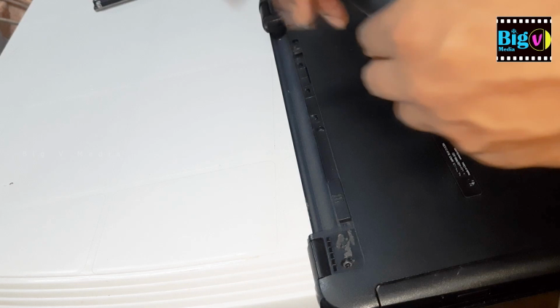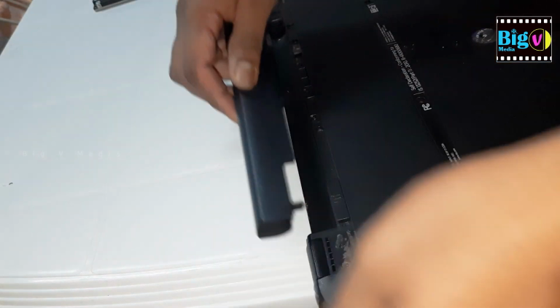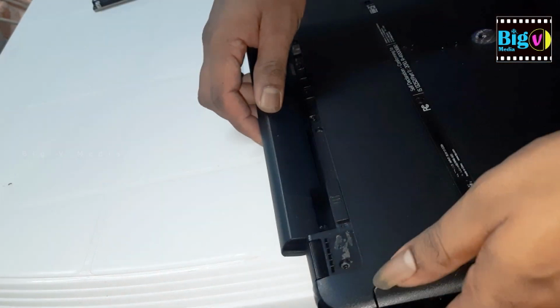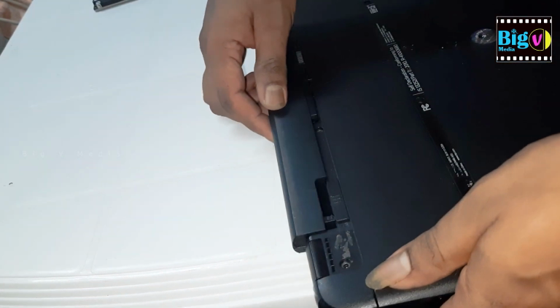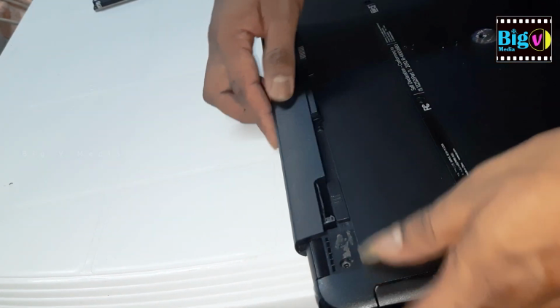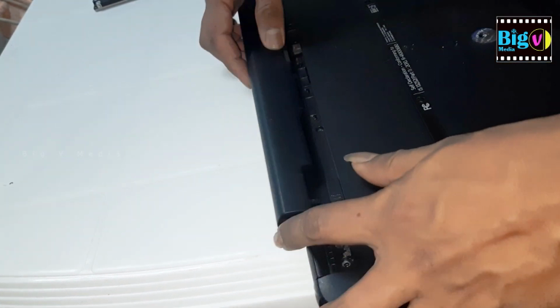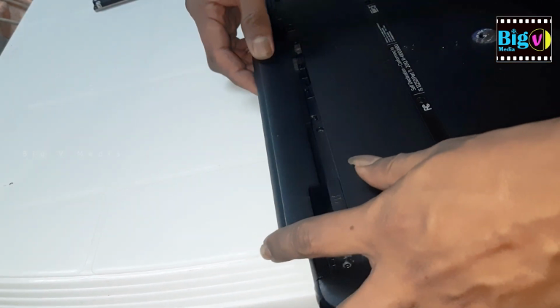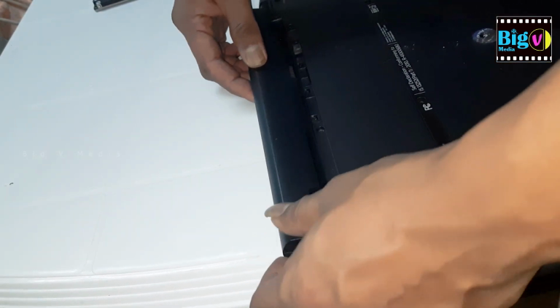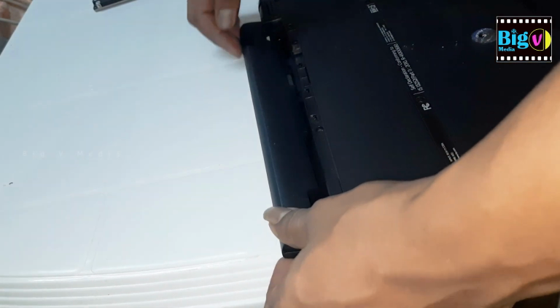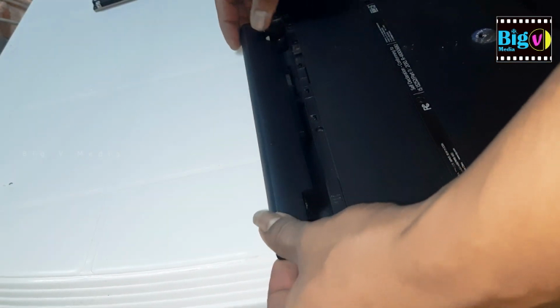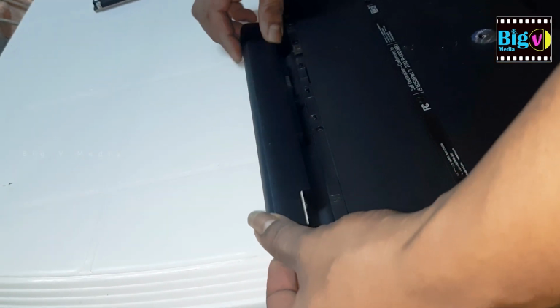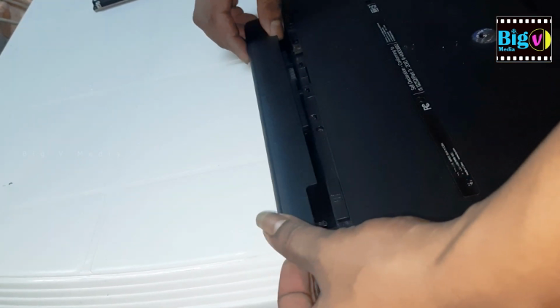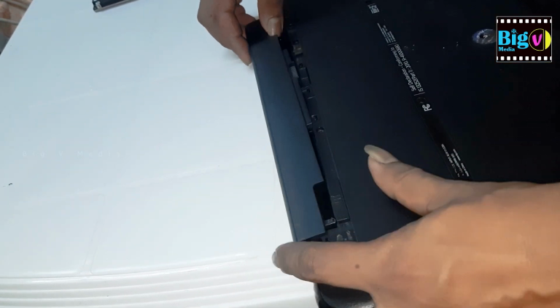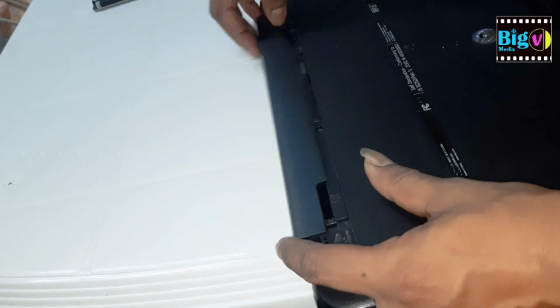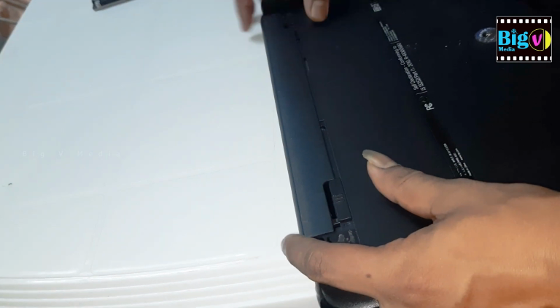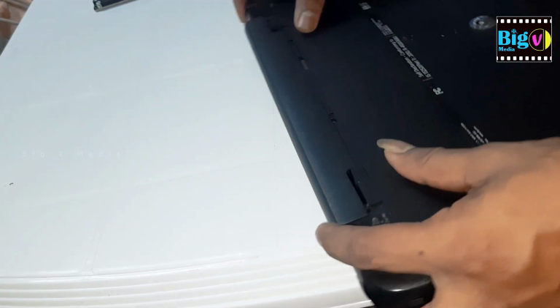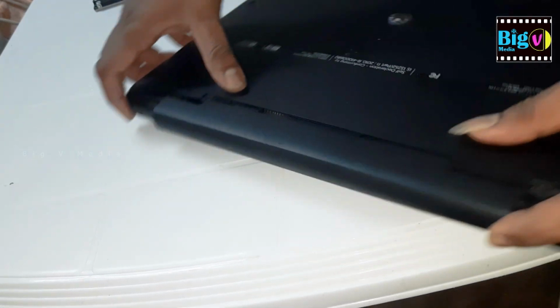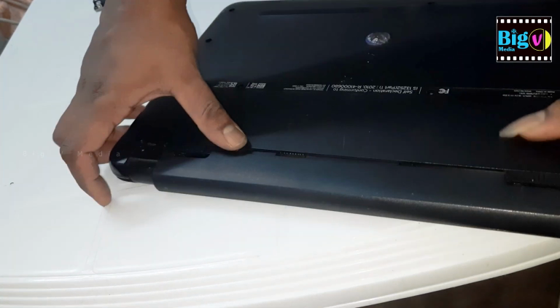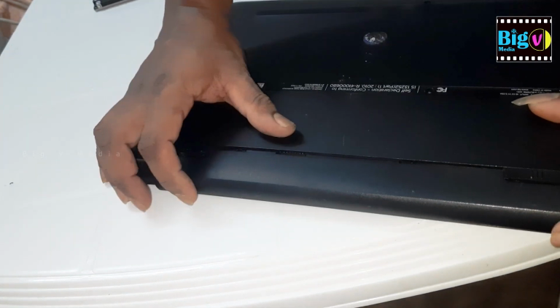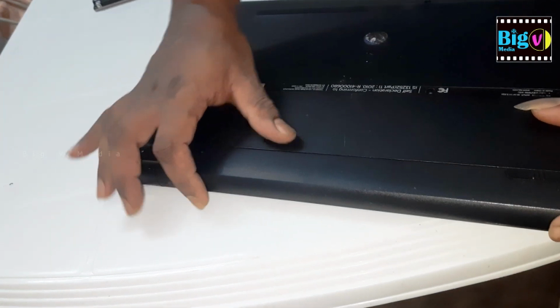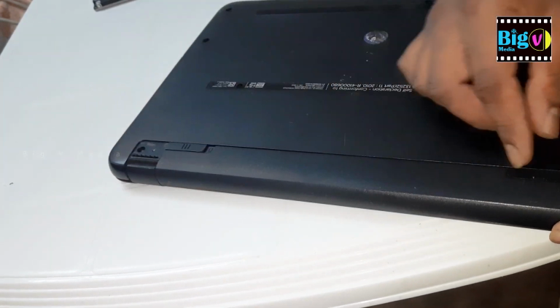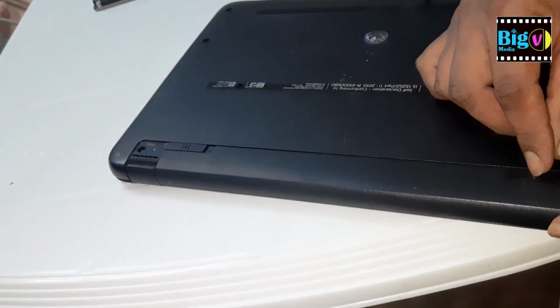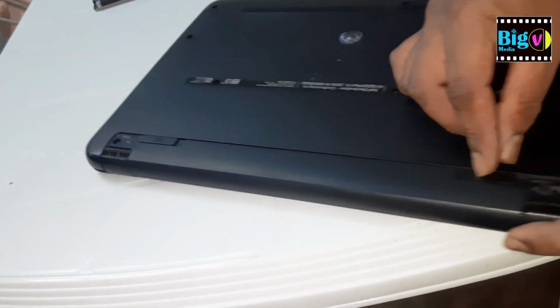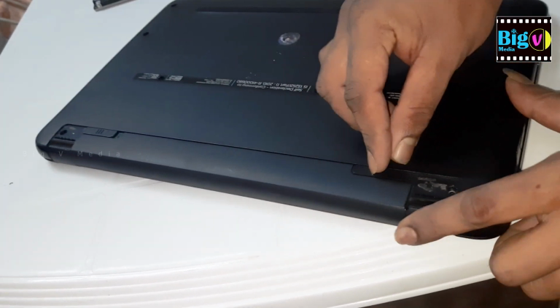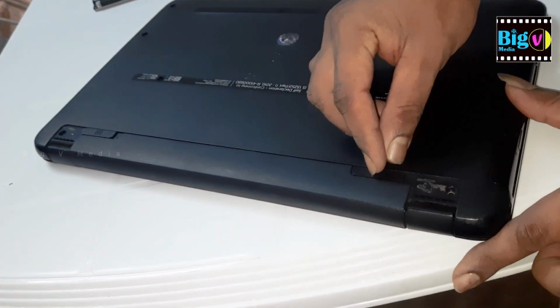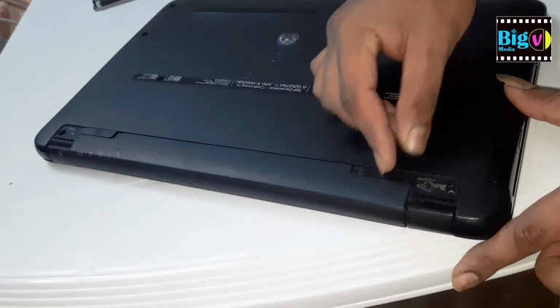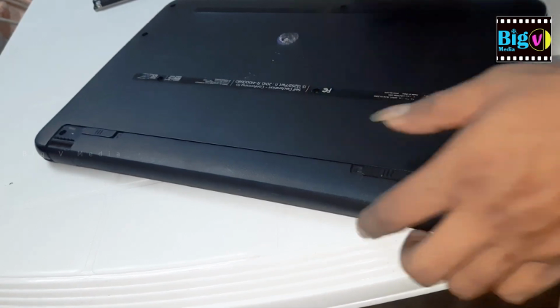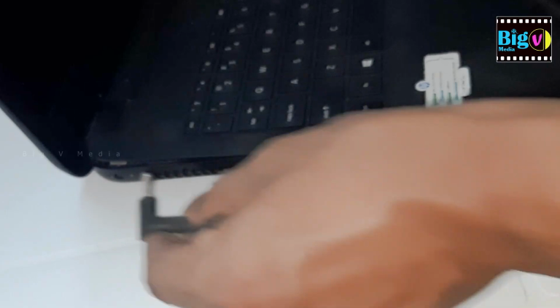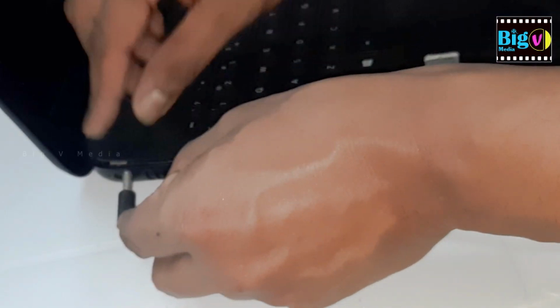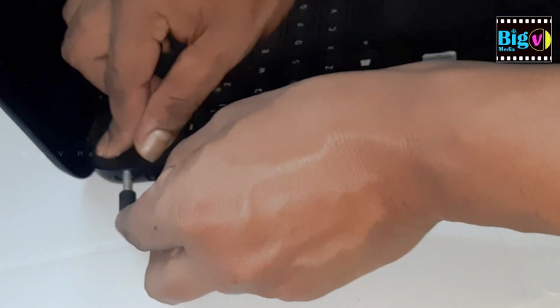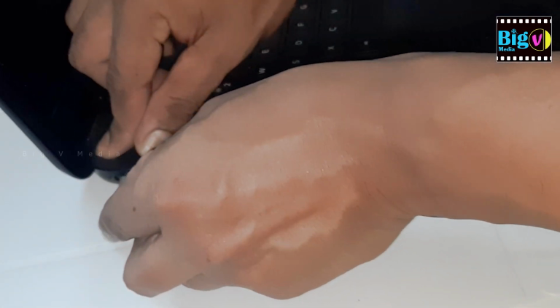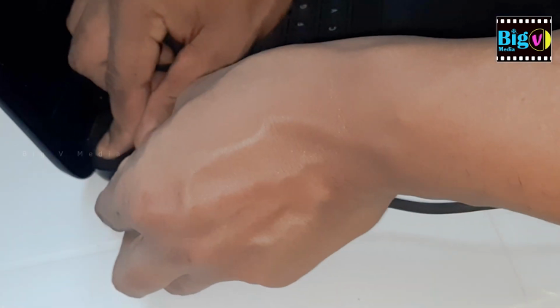Now, it's time to reconnect your laptop. Replace the battery if you removed it earlier, plug in the power cord, and turn on your laptop. Check if your laptop detects the new hard disk and make sure everything is working correctly.